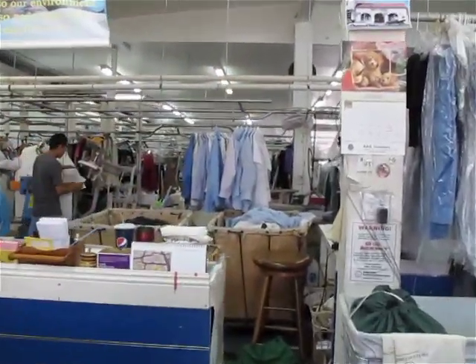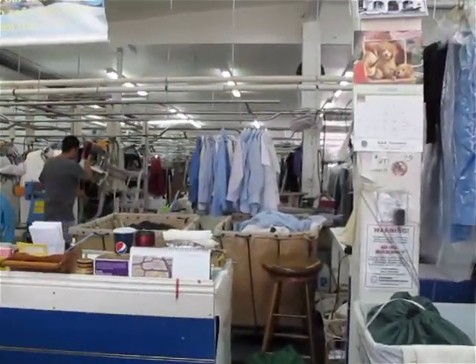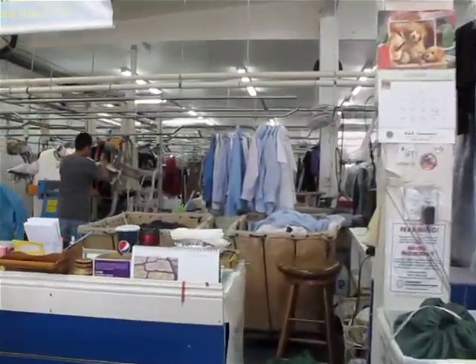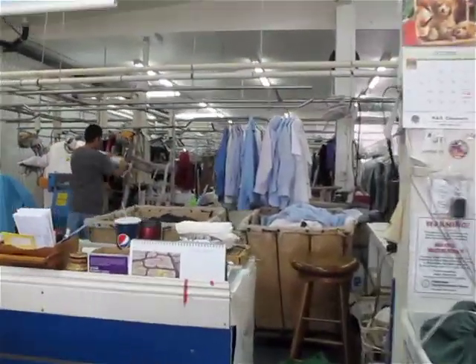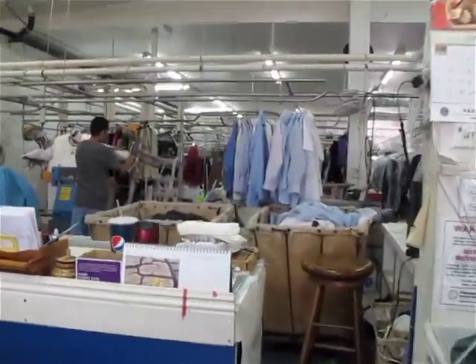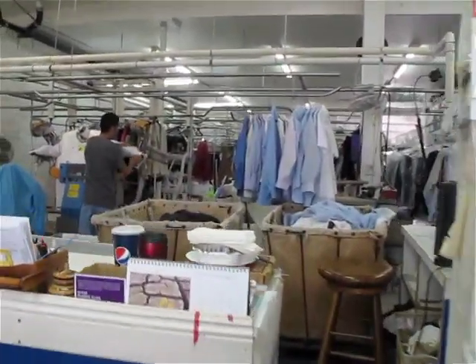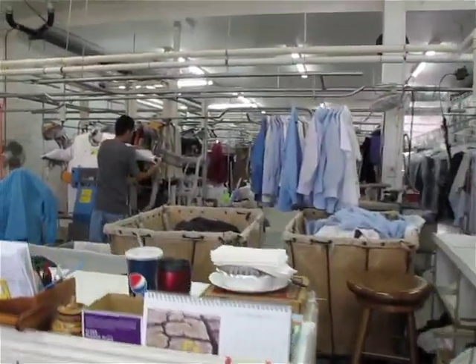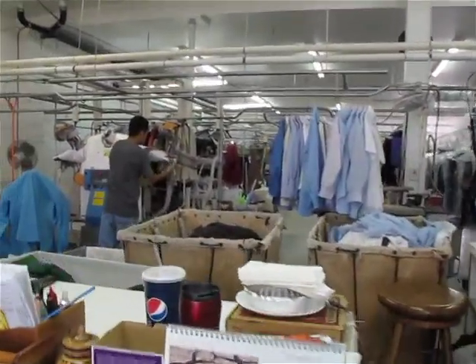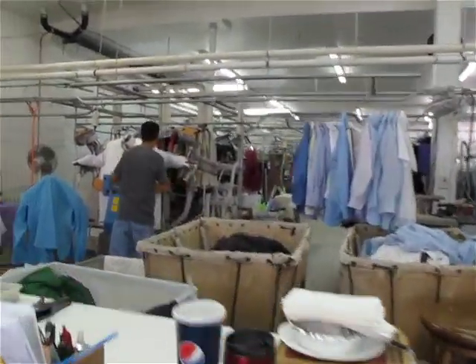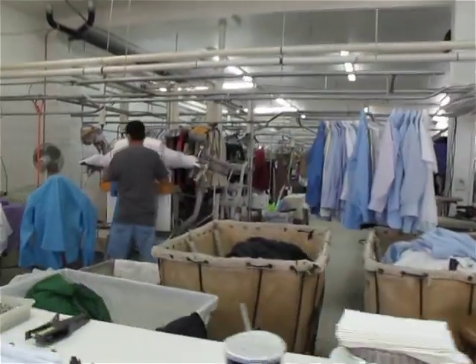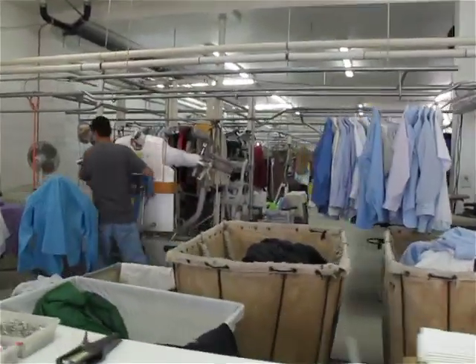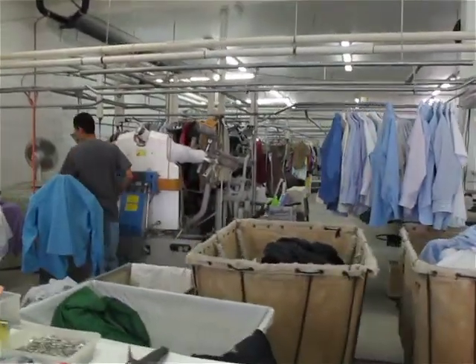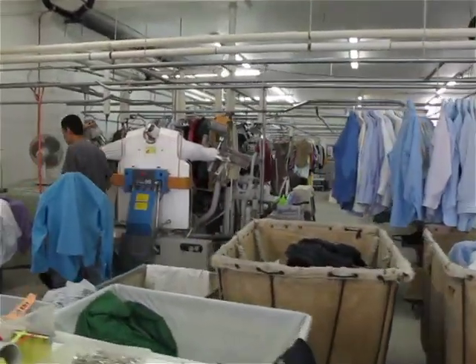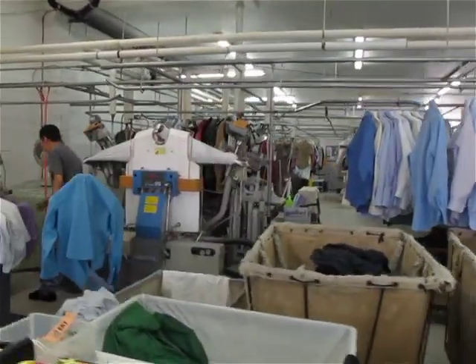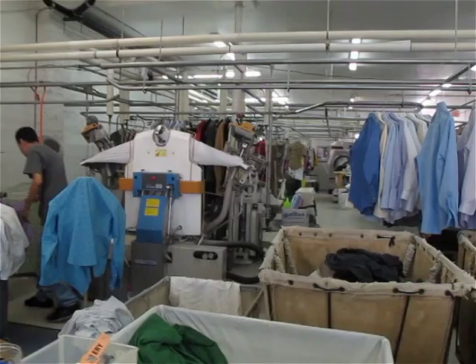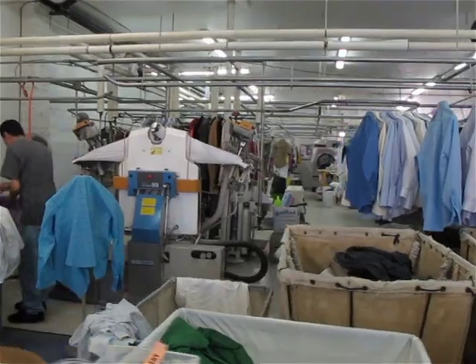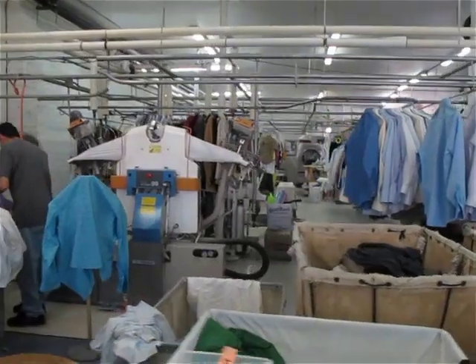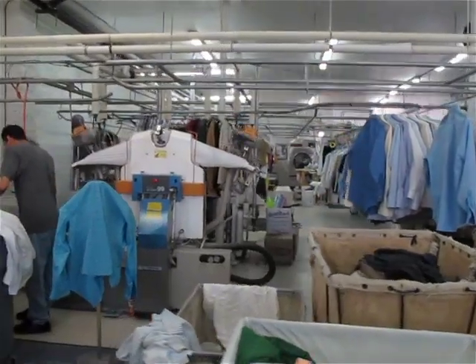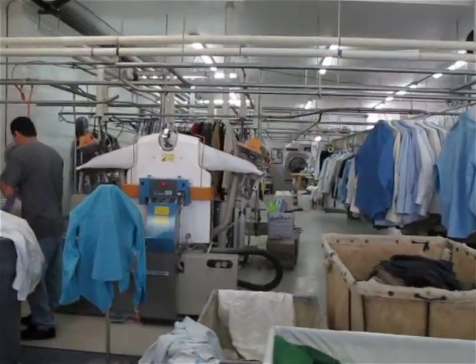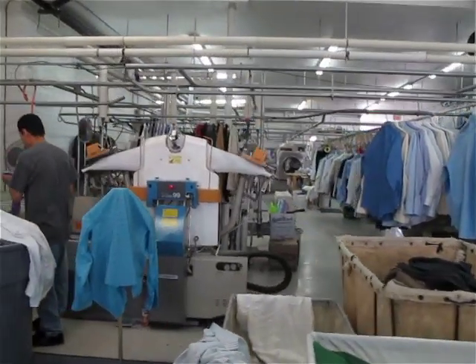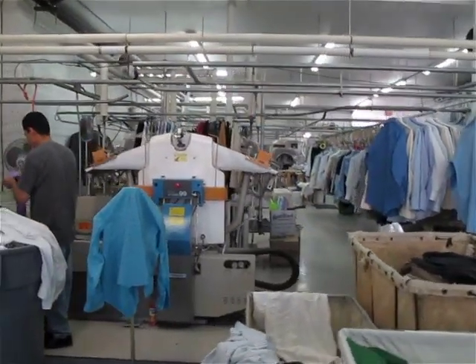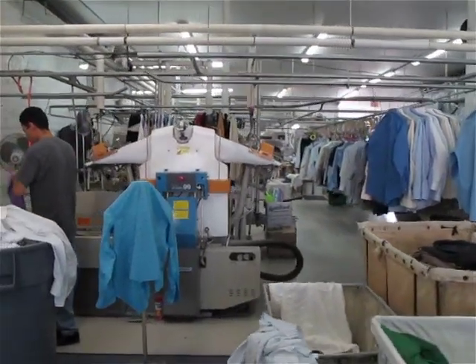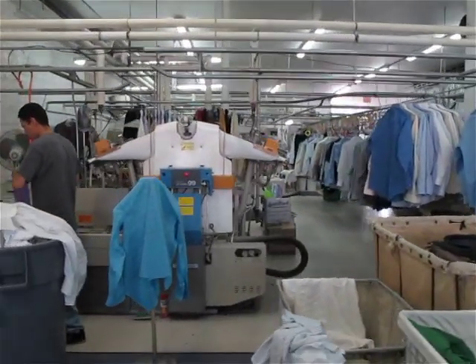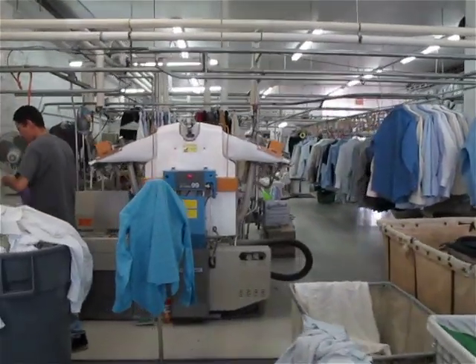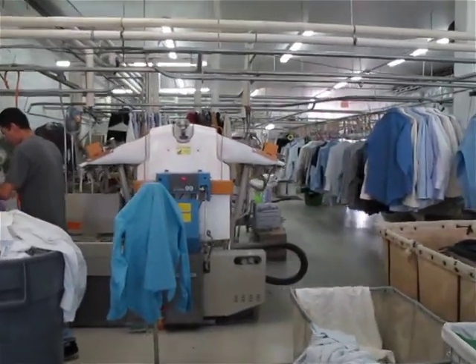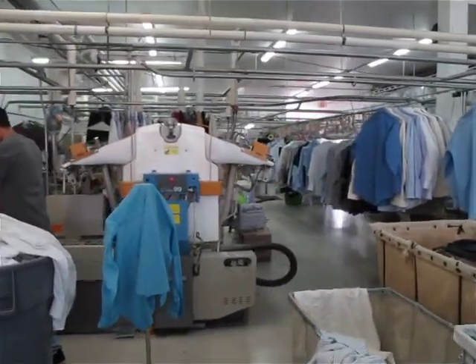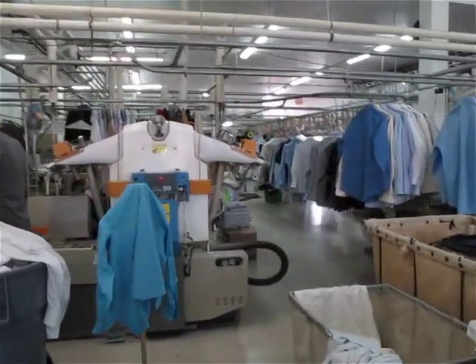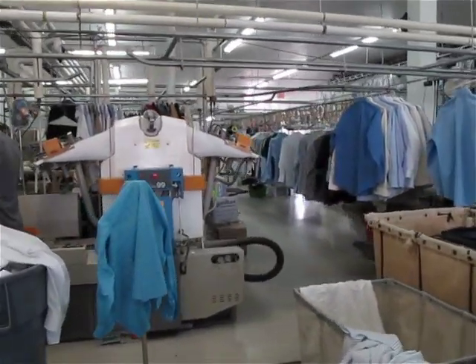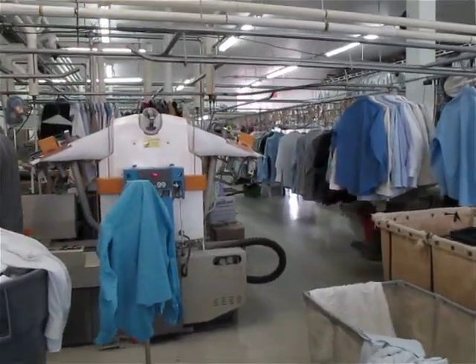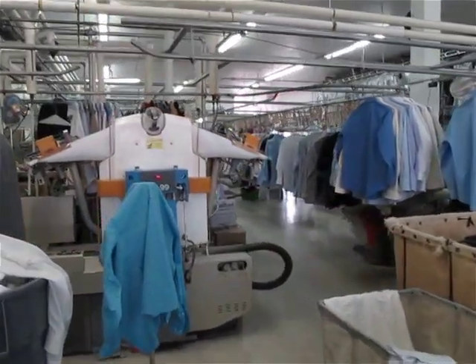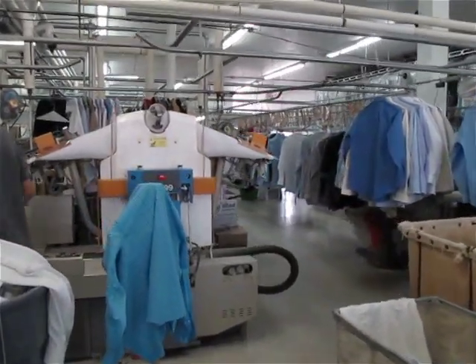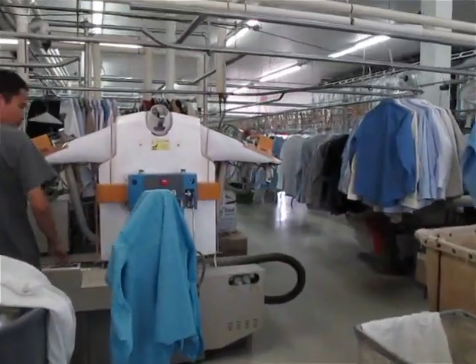We clean a full range of fabrics and garments including suits, formal wear, denim, military uniforms, wedding gowns, and even leather.